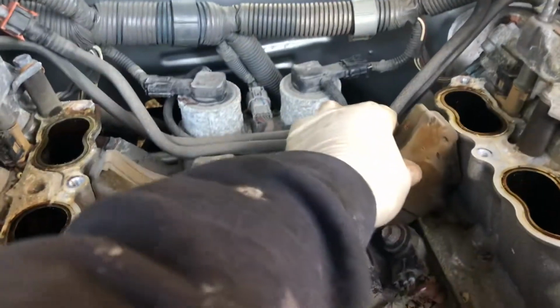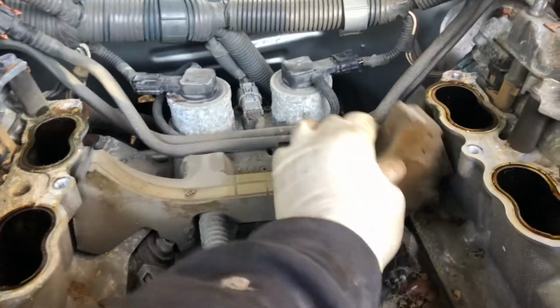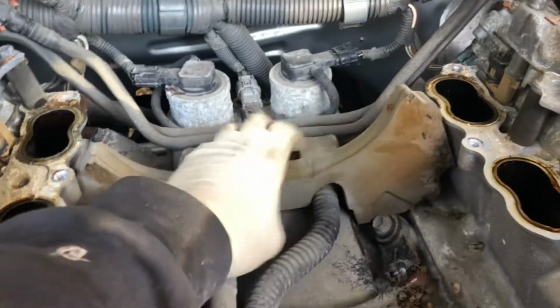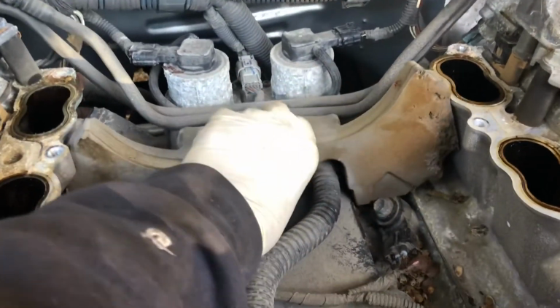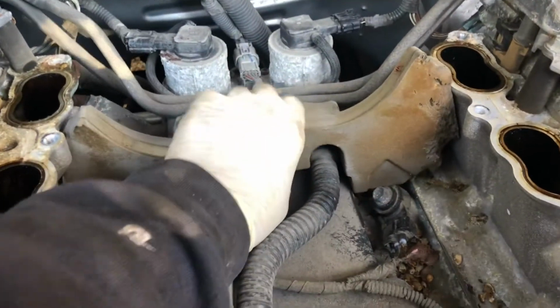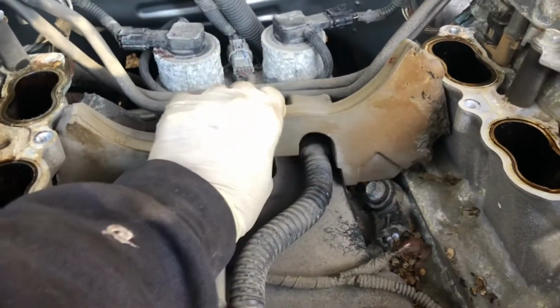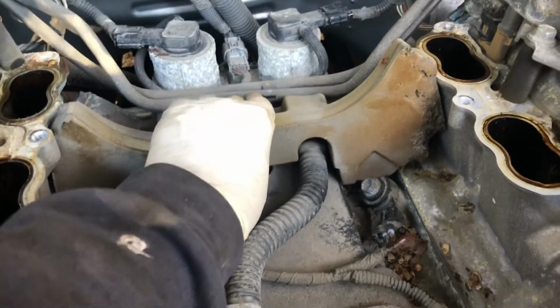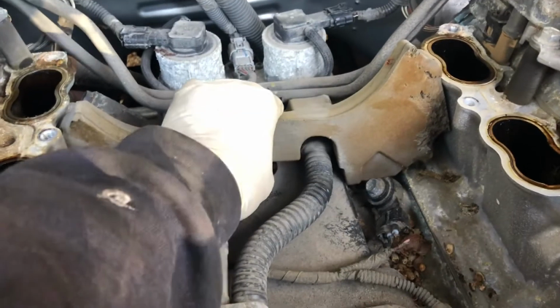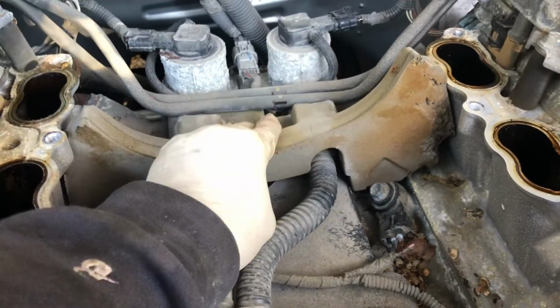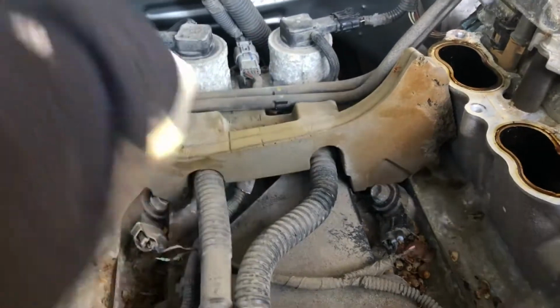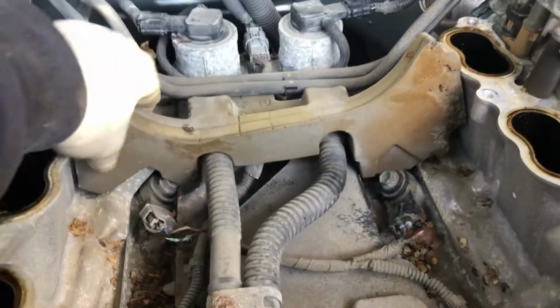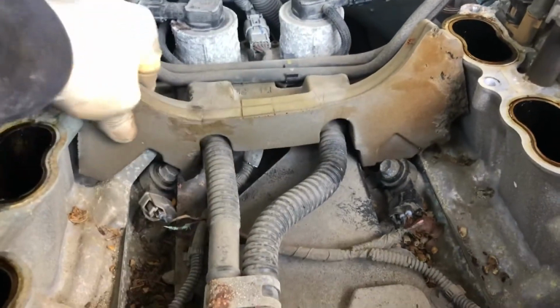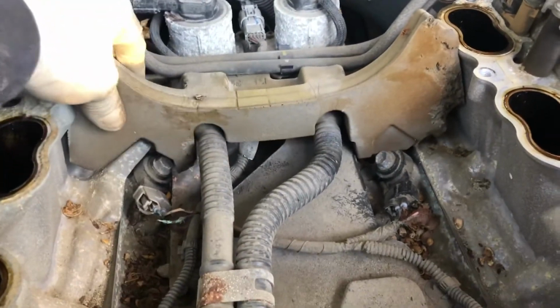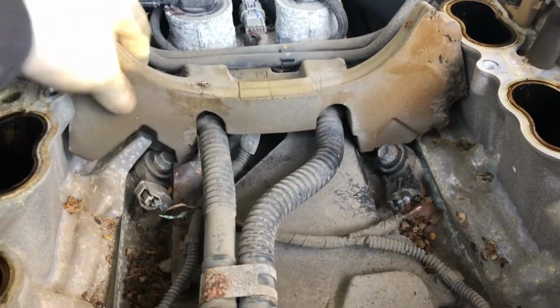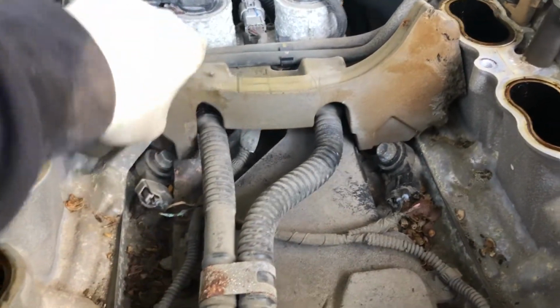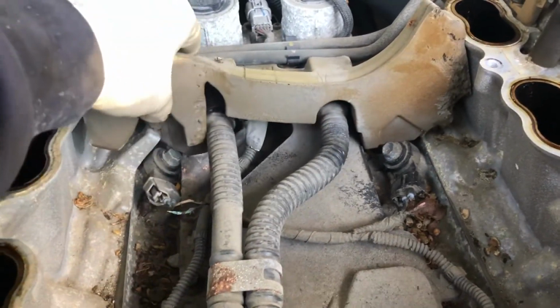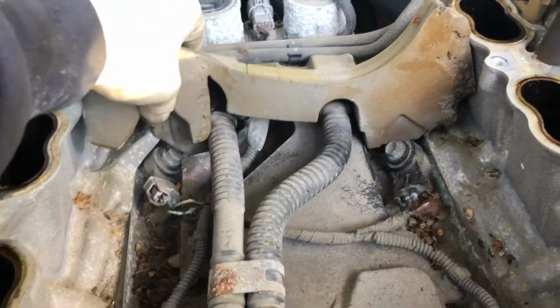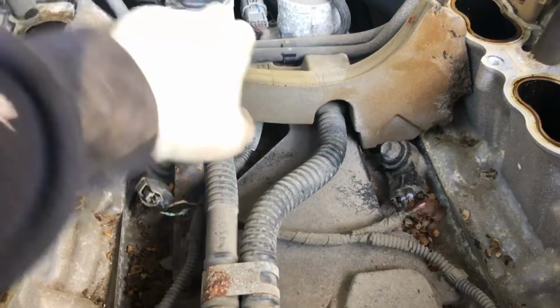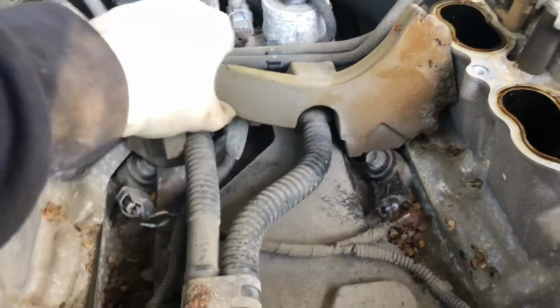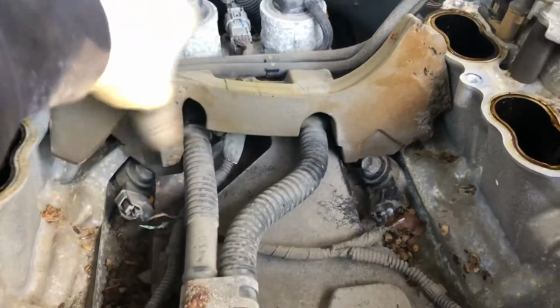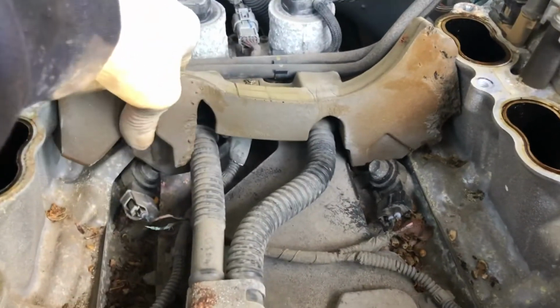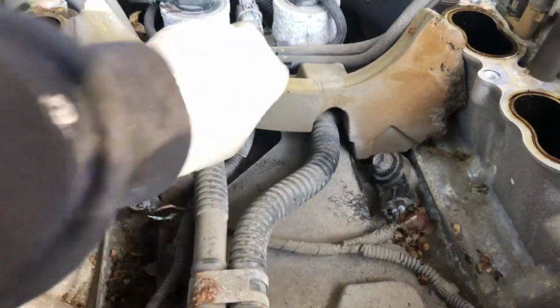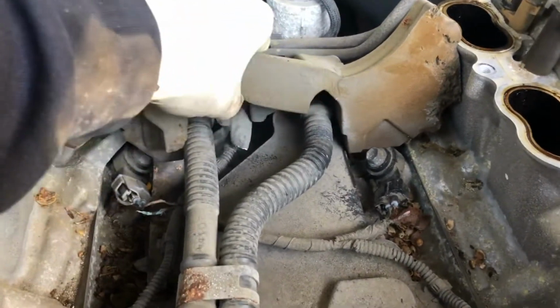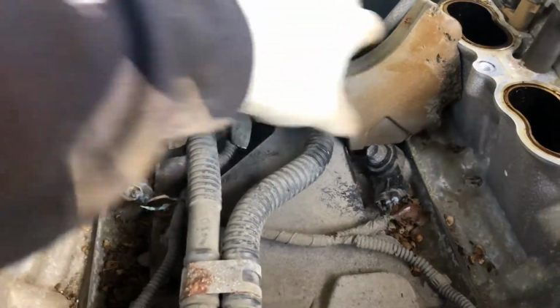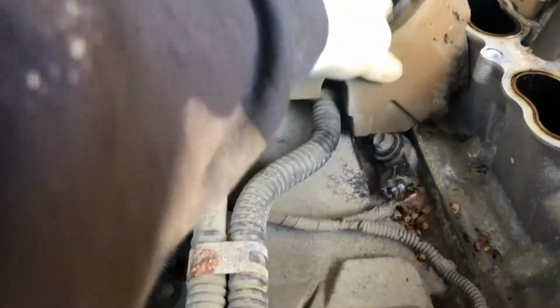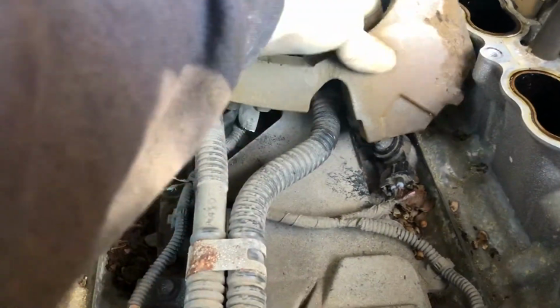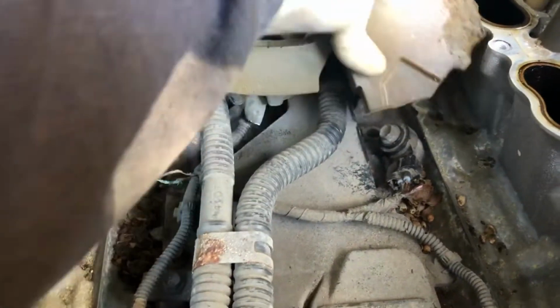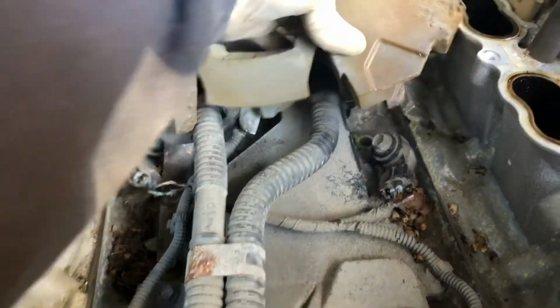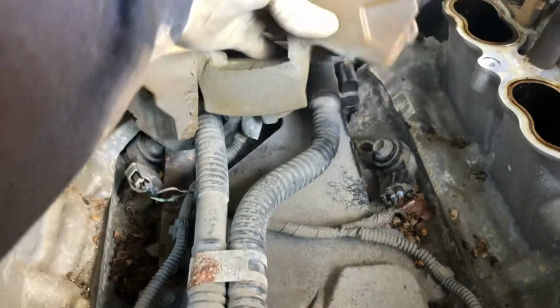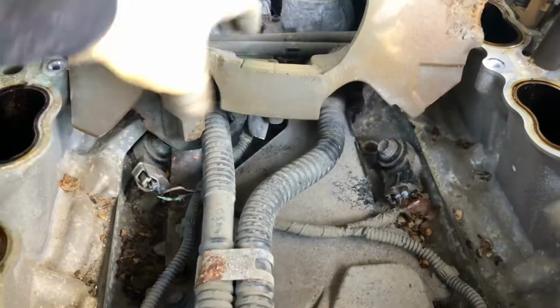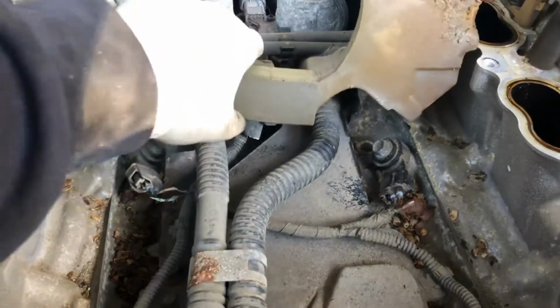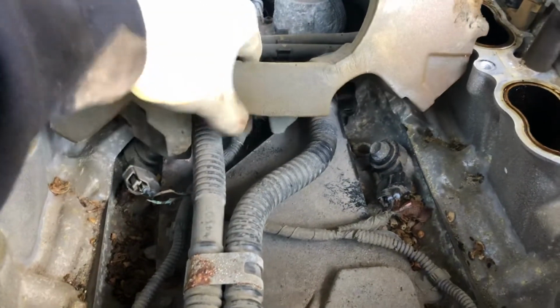We have to unplug that one, put the new one in, put in the new knock sensors, then clean and clear the codes. Ready to go.